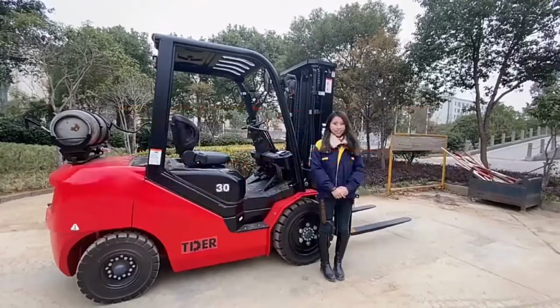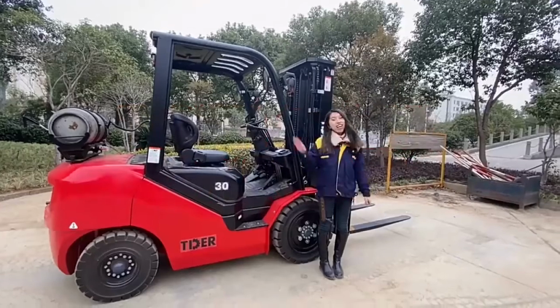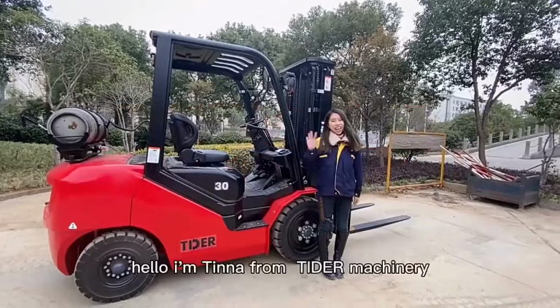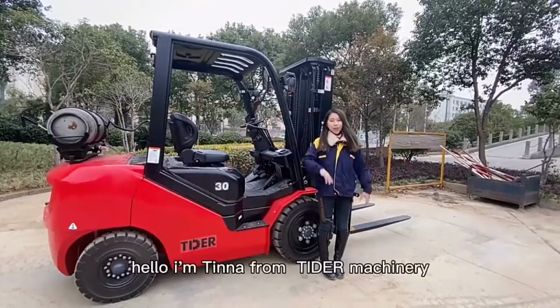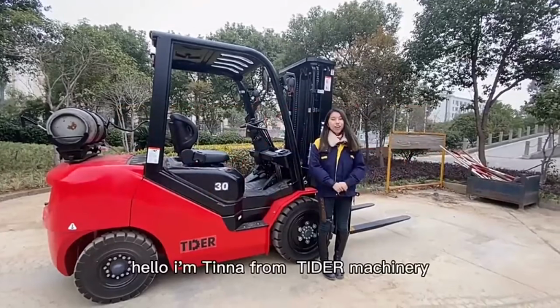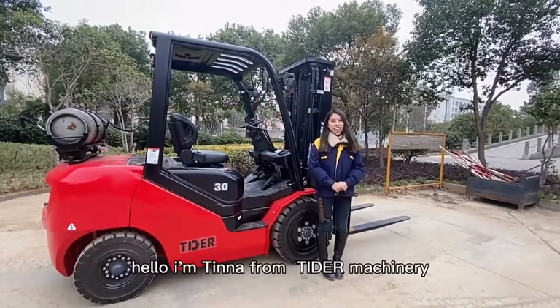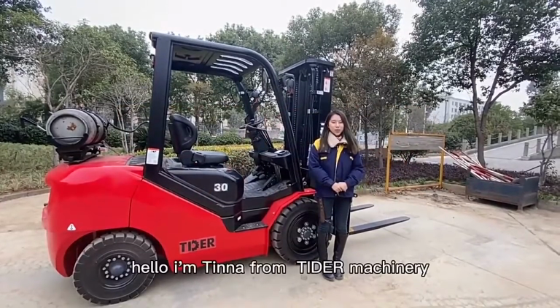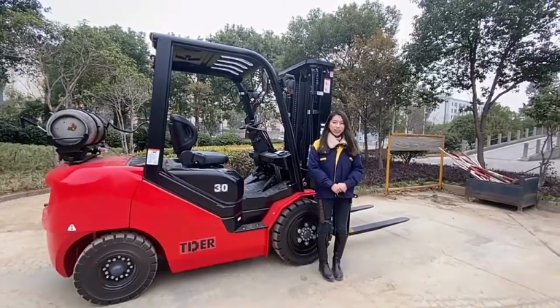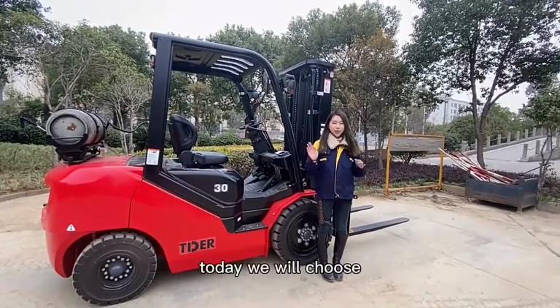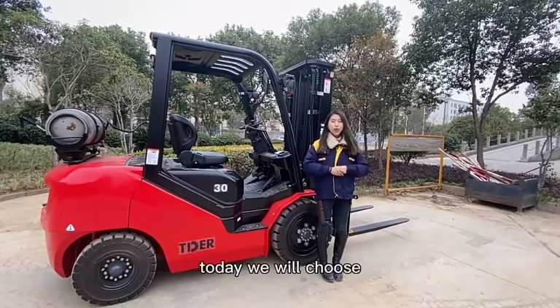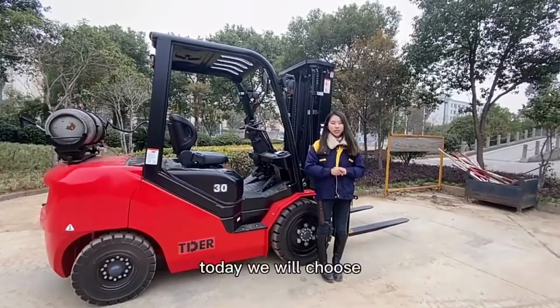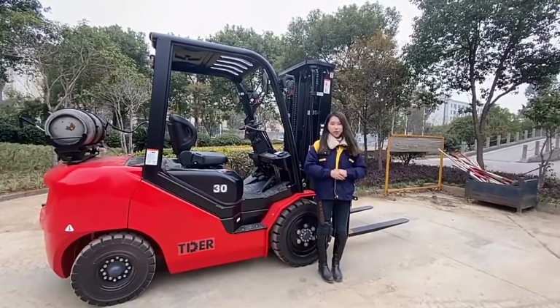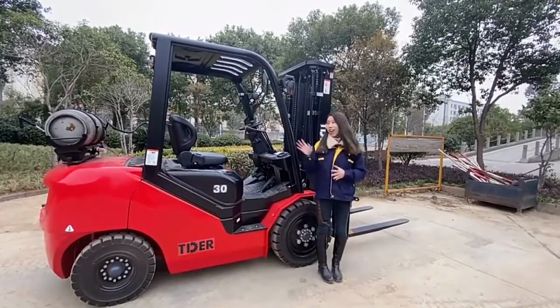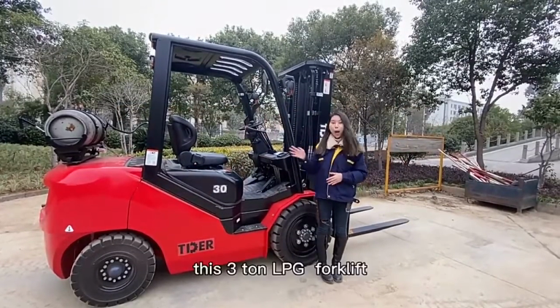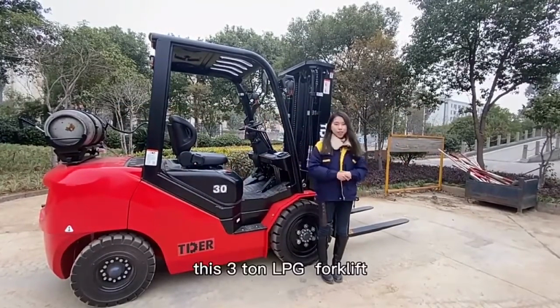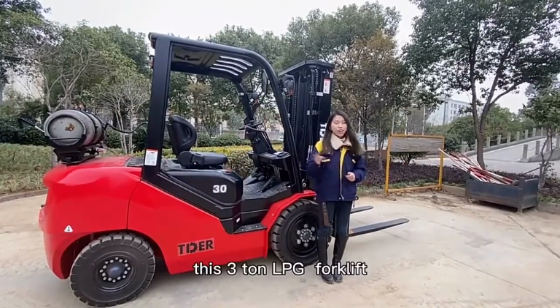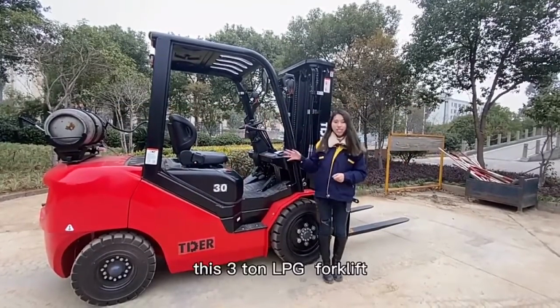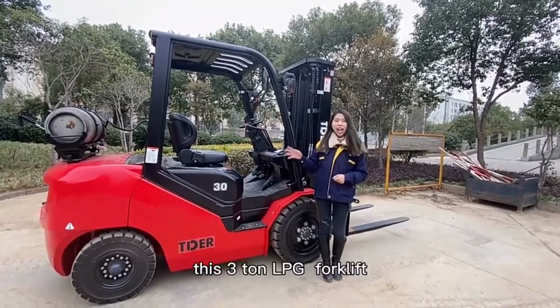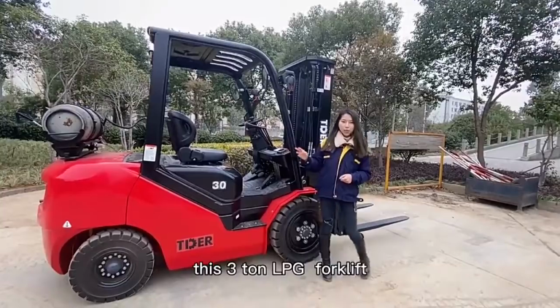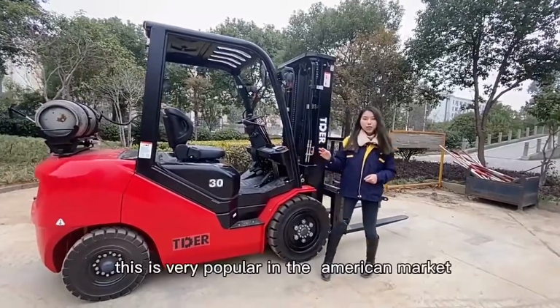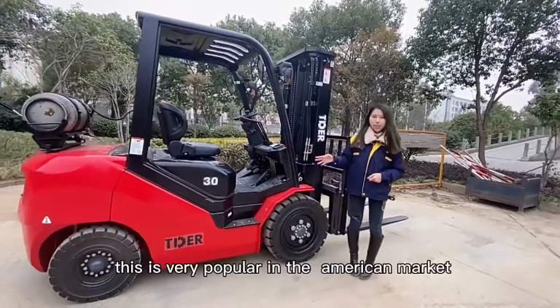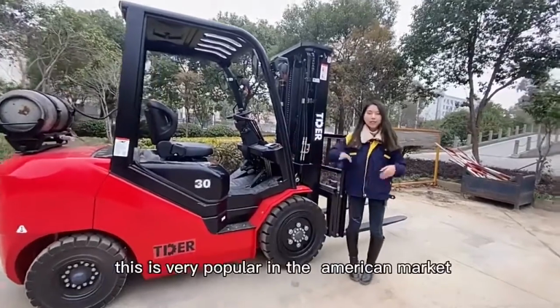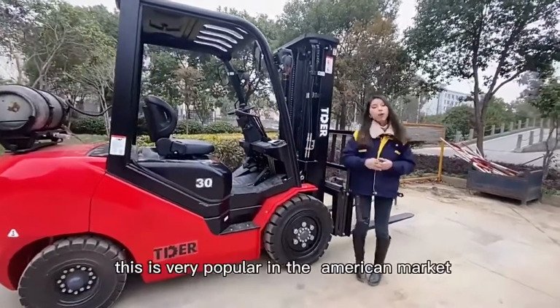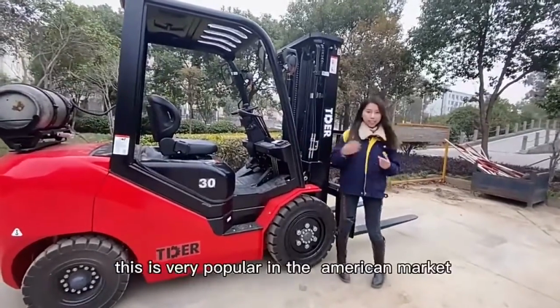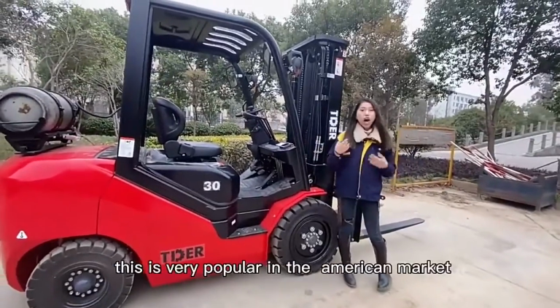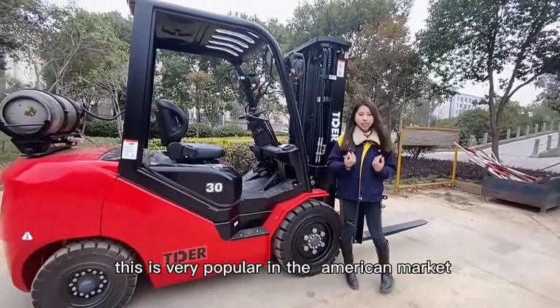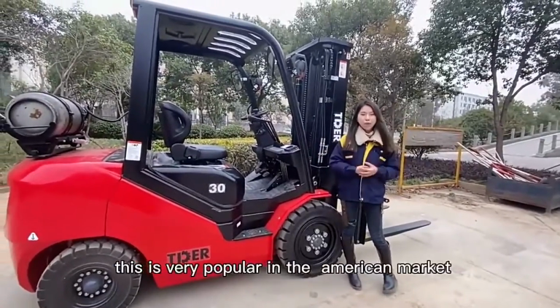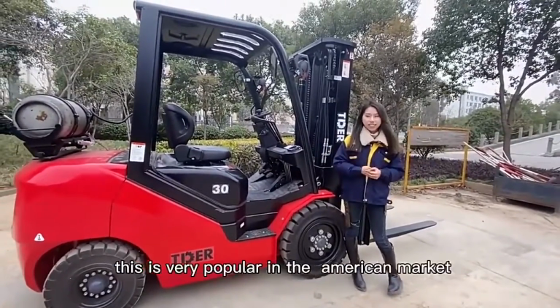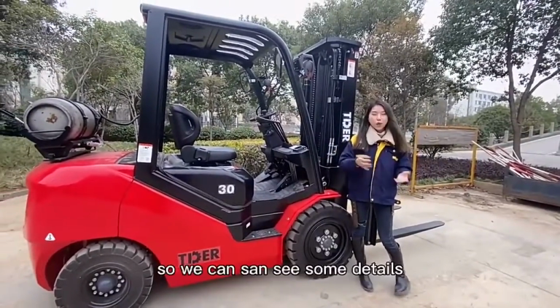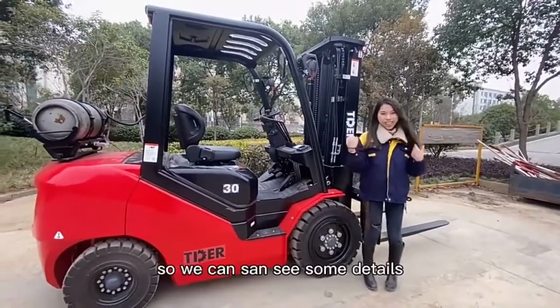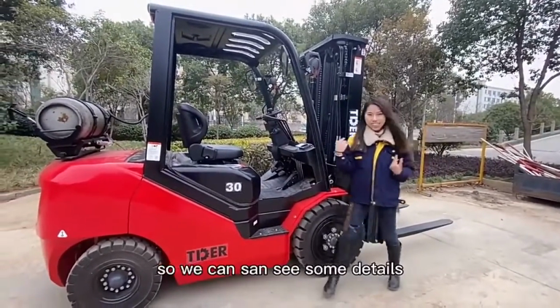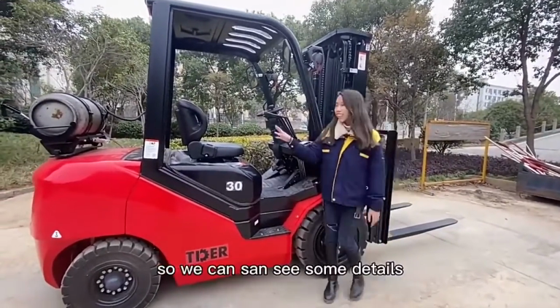Hello, I'm Tina from Tidal Machinery. Today we will look at one forklift — this three-ton LPG forklift. It's very popular in the American market, so we can see some details.